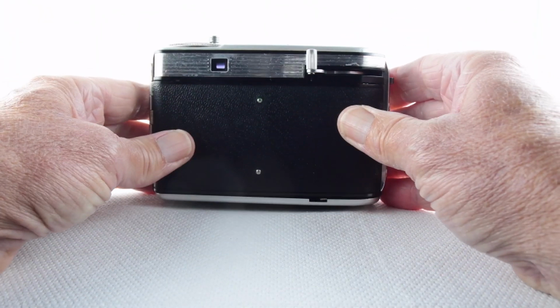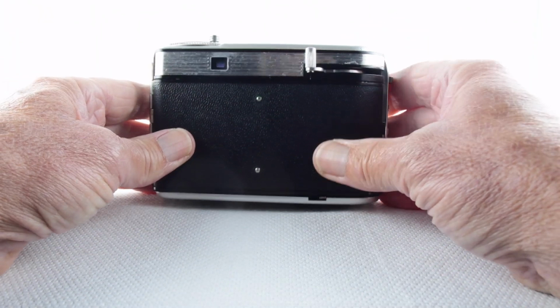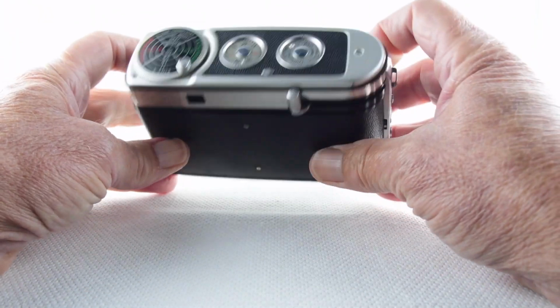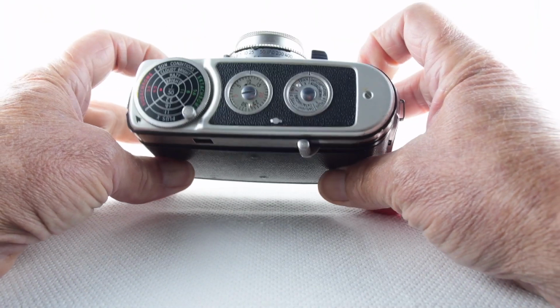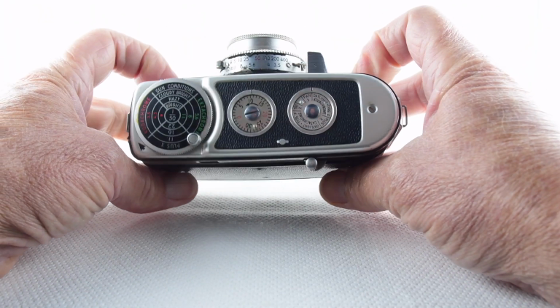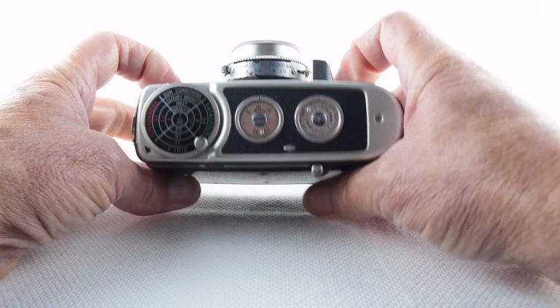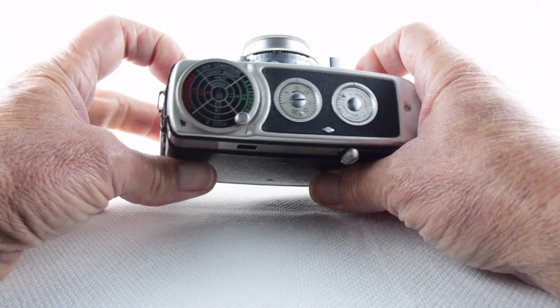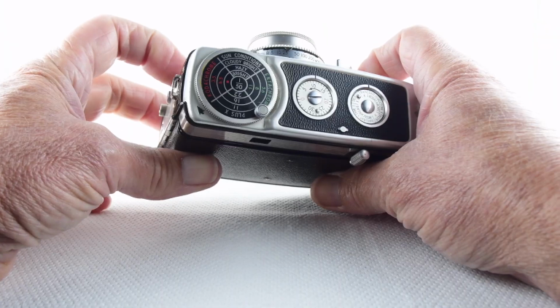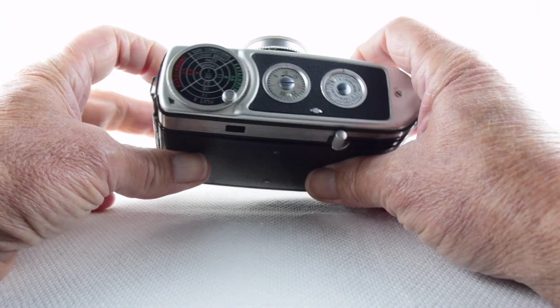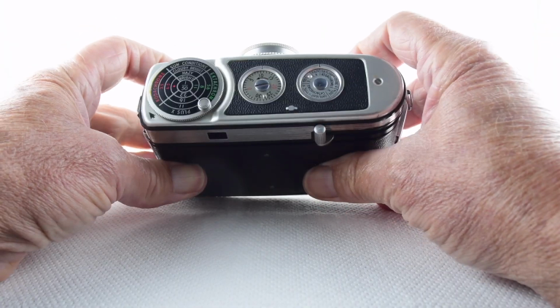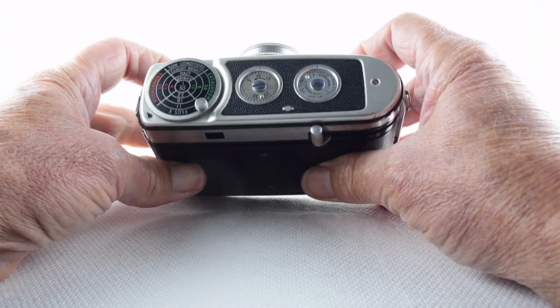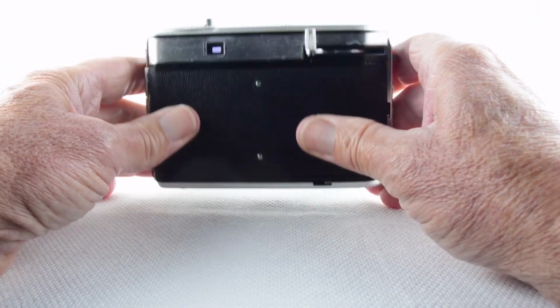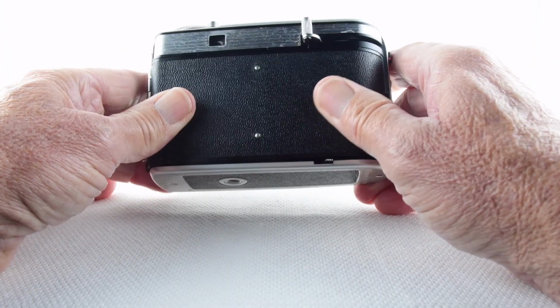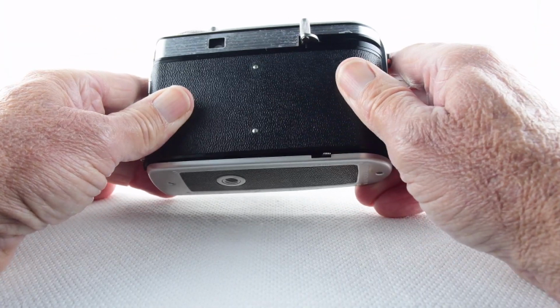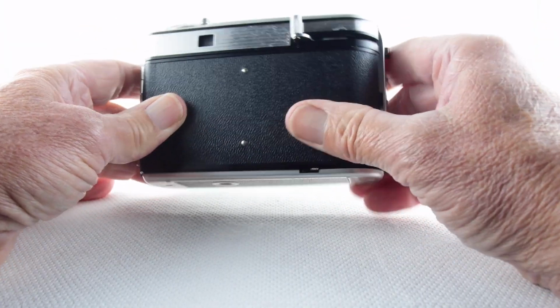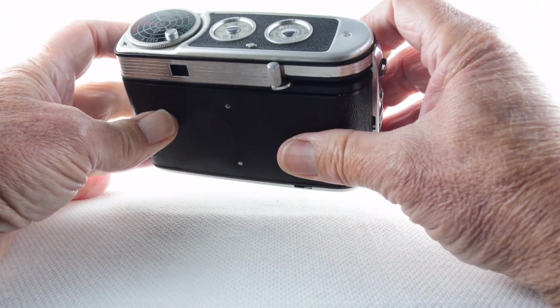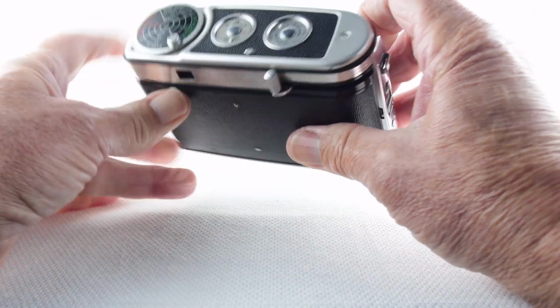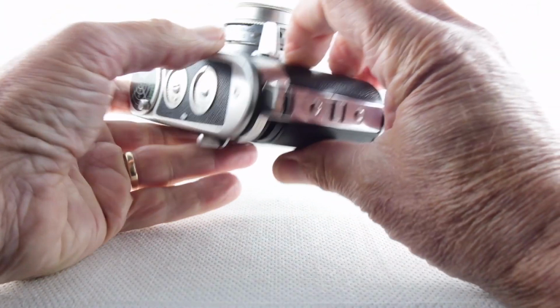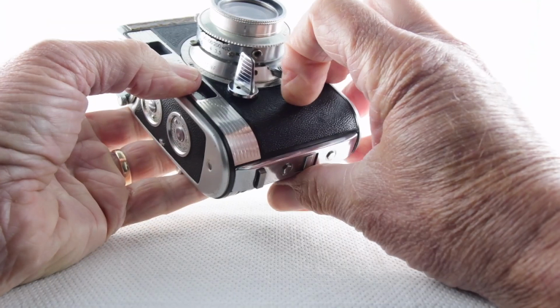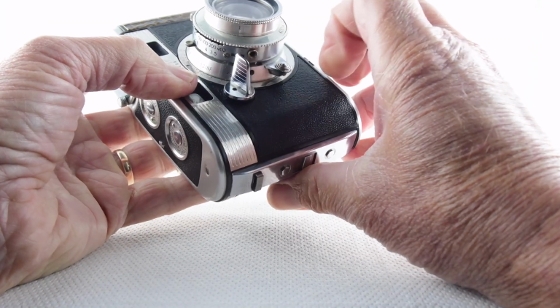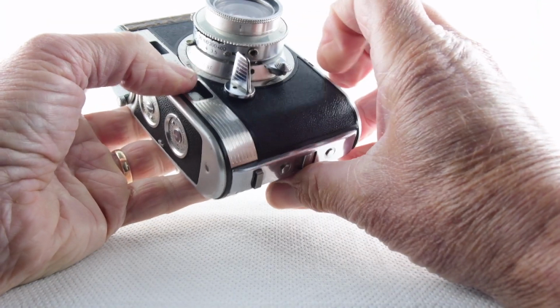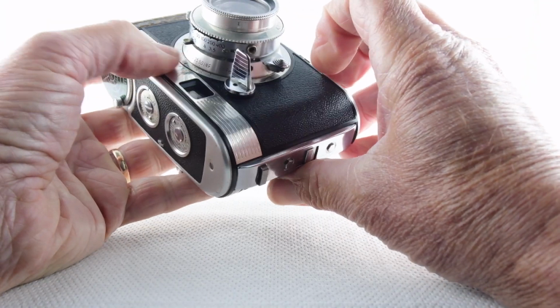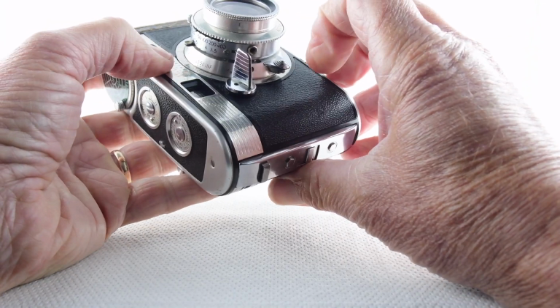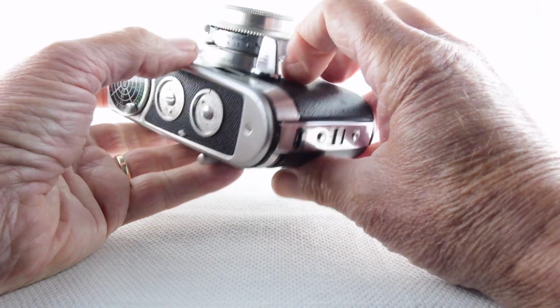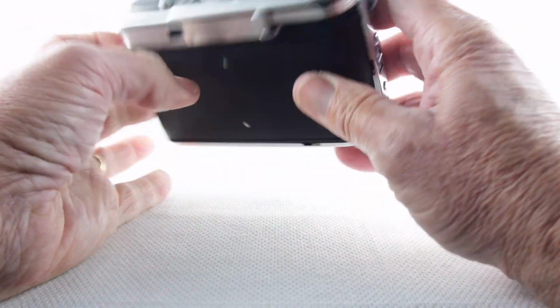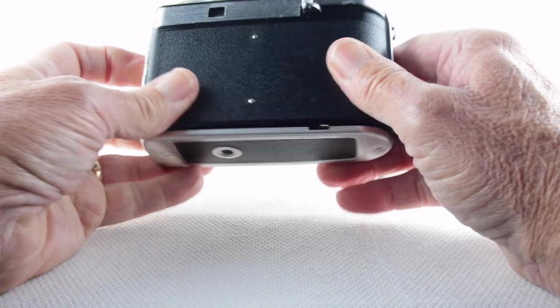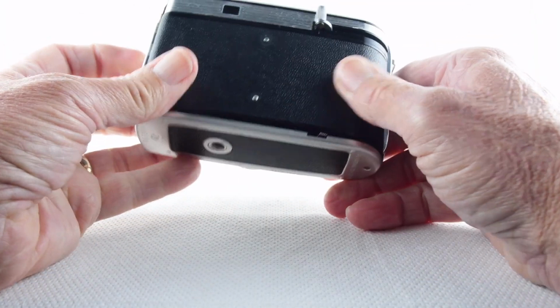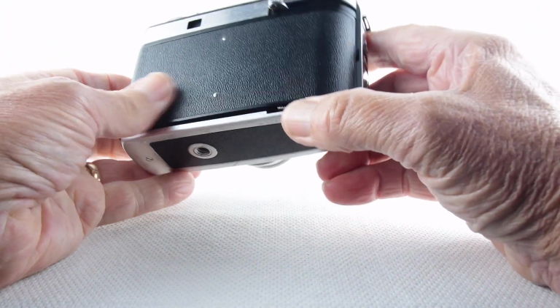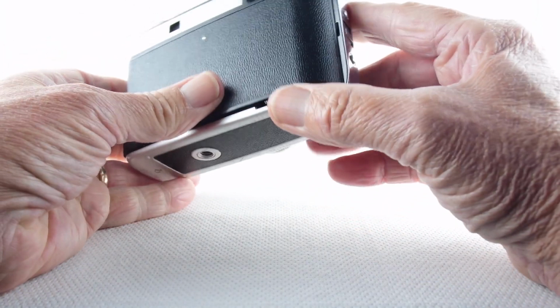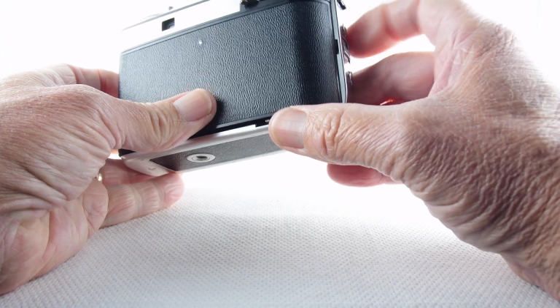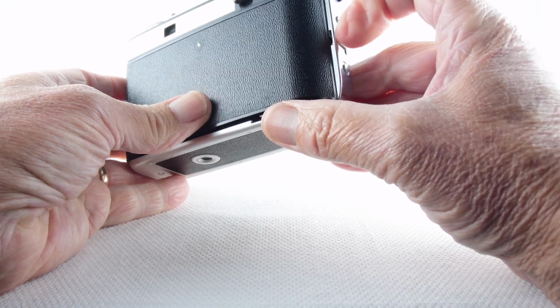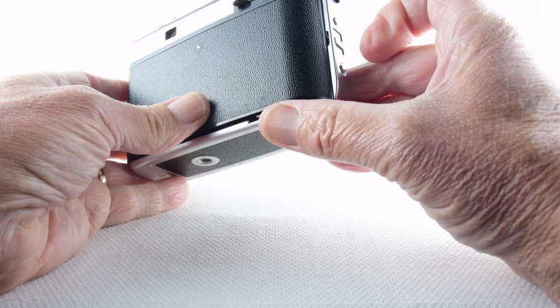Of course there's no meter in the camera, so we'll have to use a handheld meter, which is what I'll be doing.